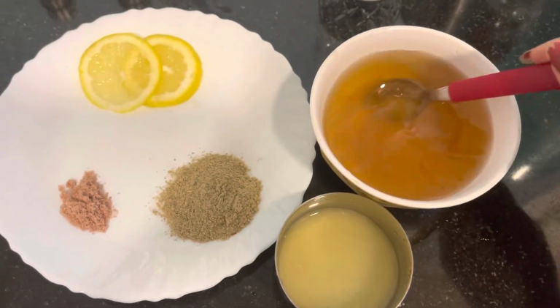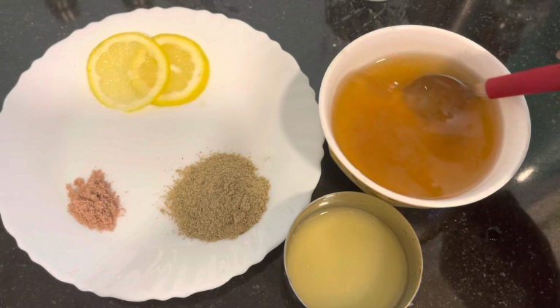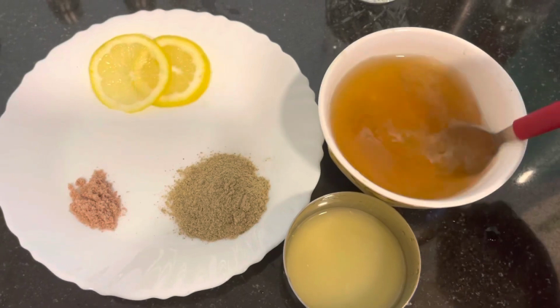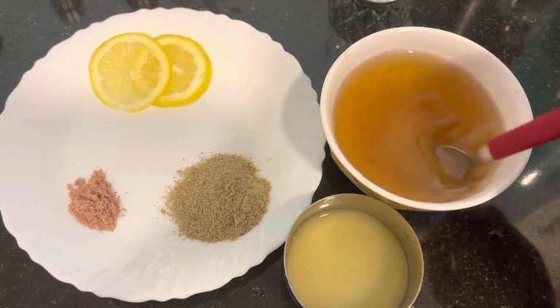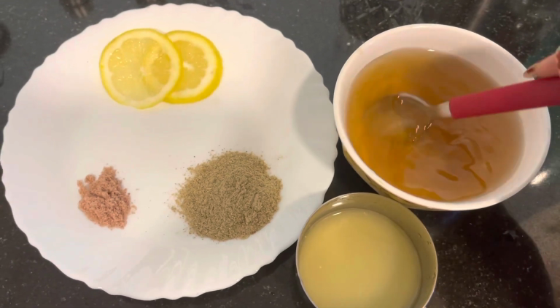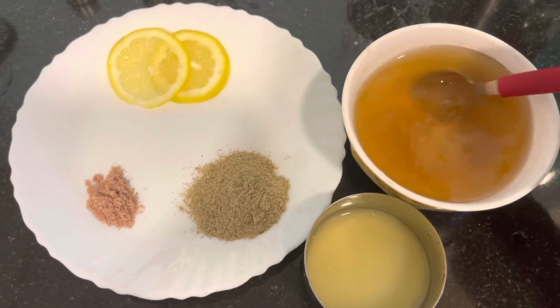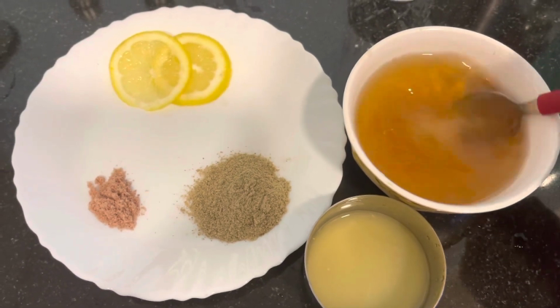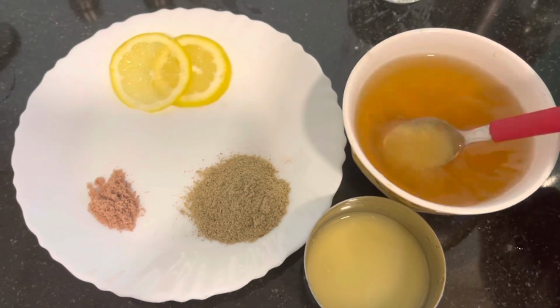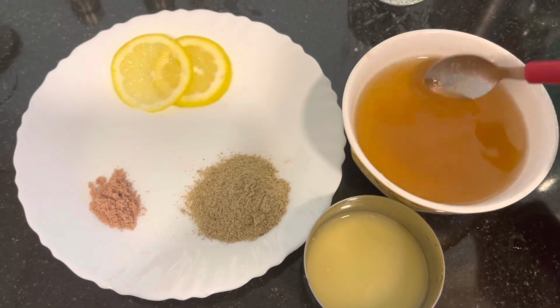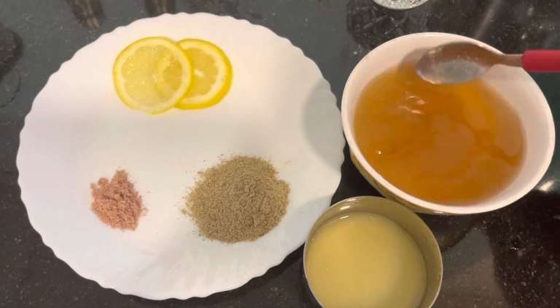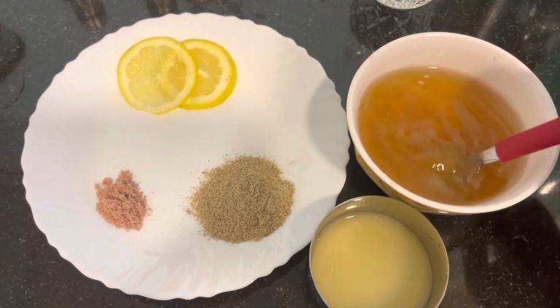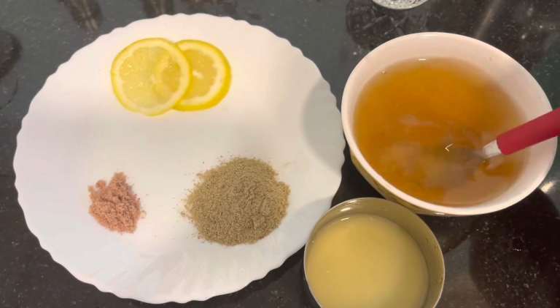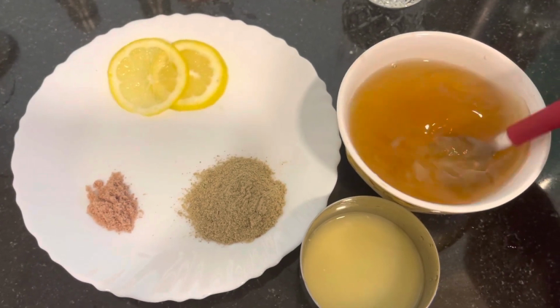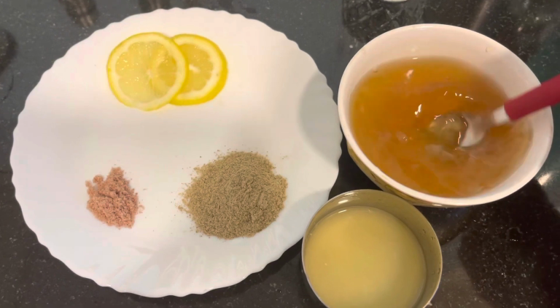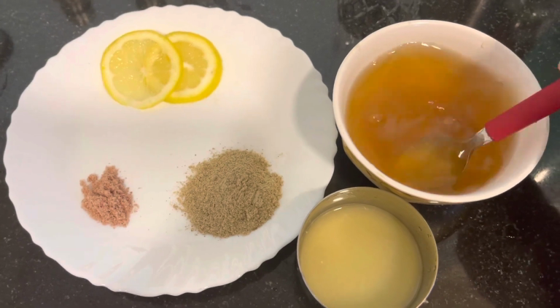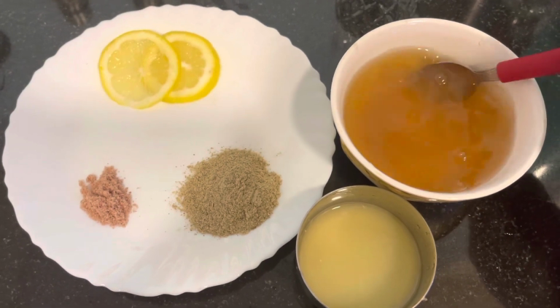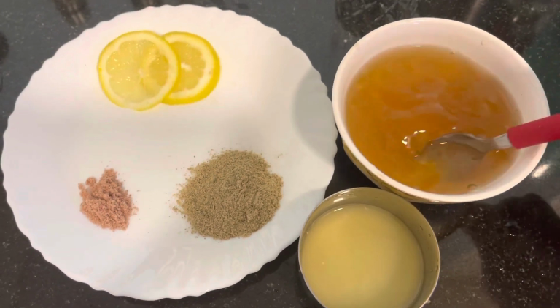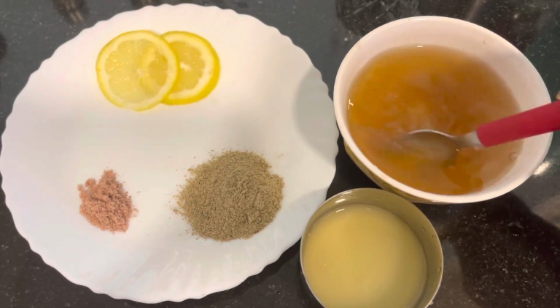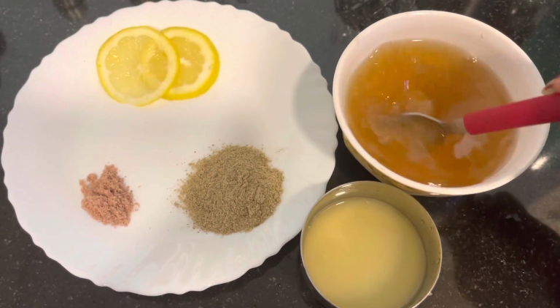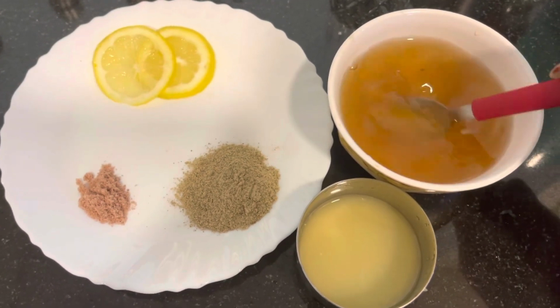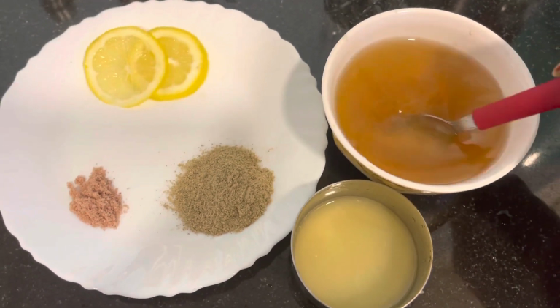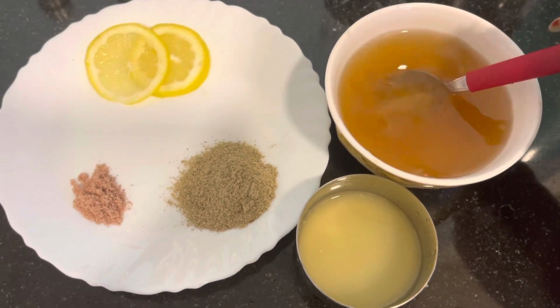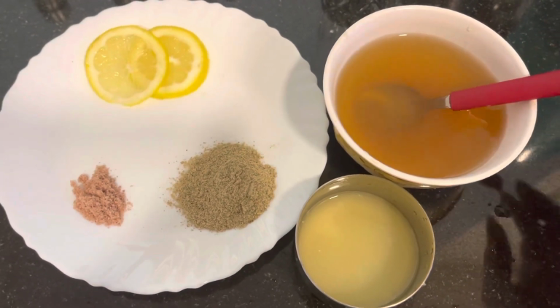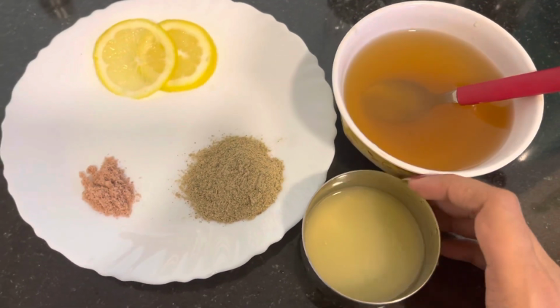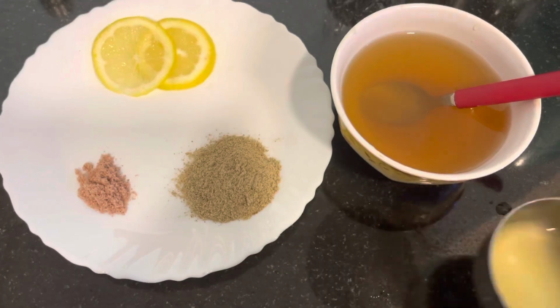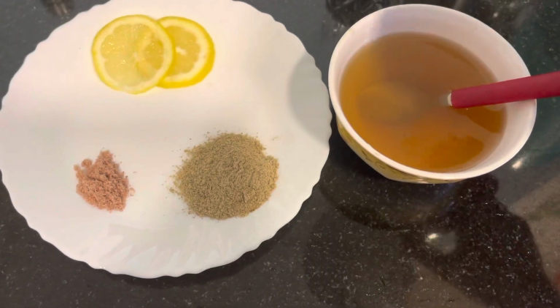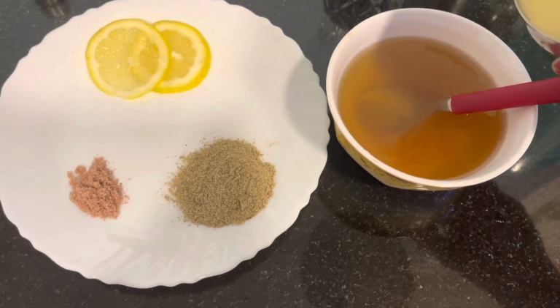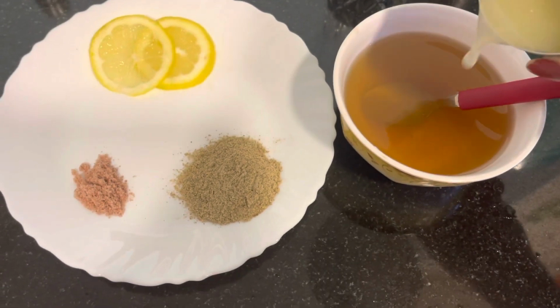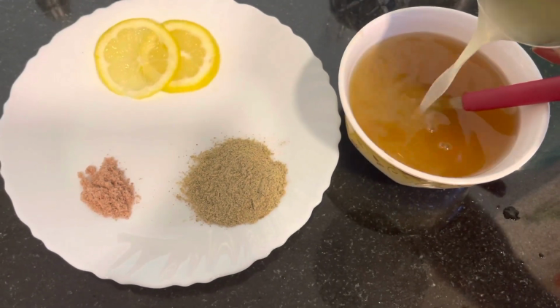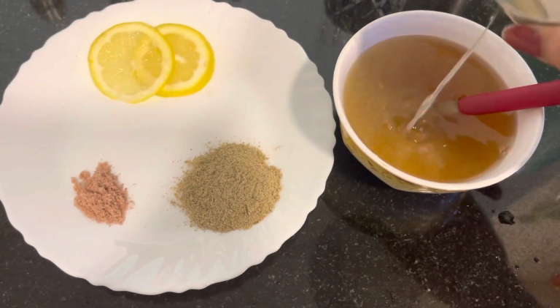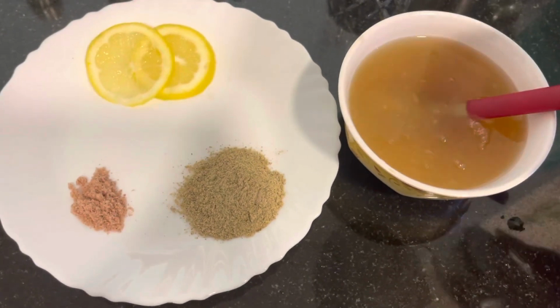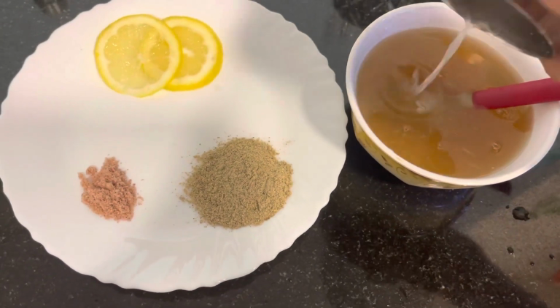Now the lemon juice is ready, lemon slices are ready, and the sugar is also melted in the water. What we have to do next is just mix everything together — the black salt, jal jeera, and the lemon juice.